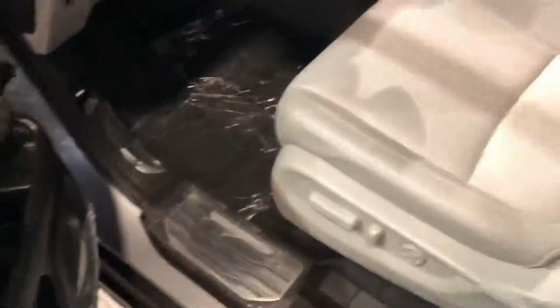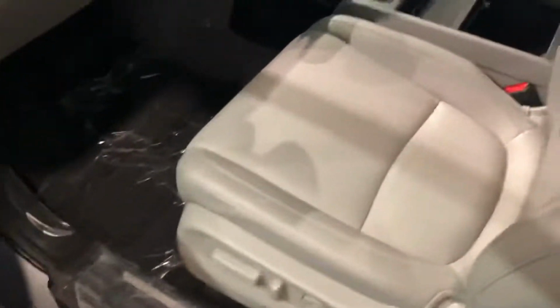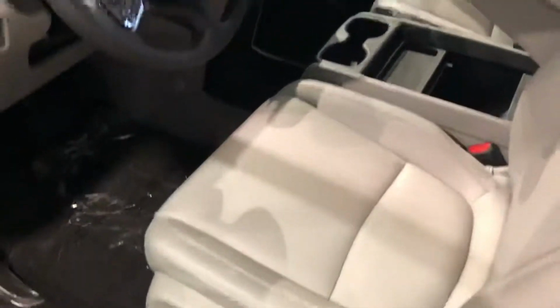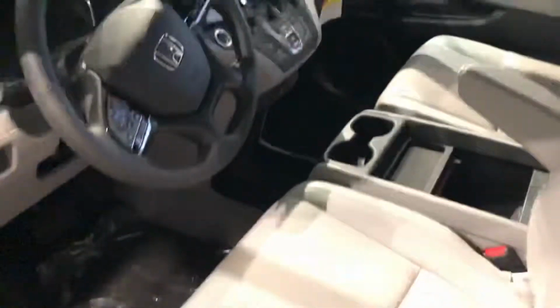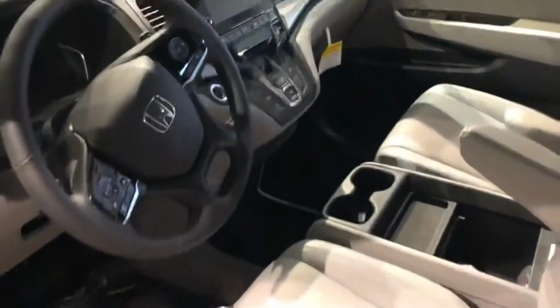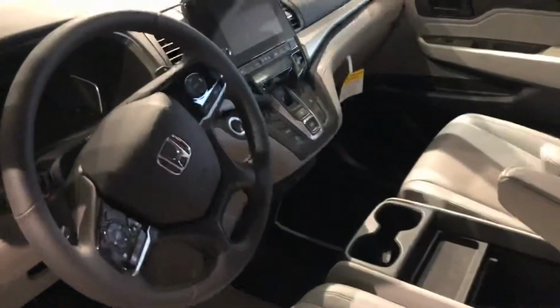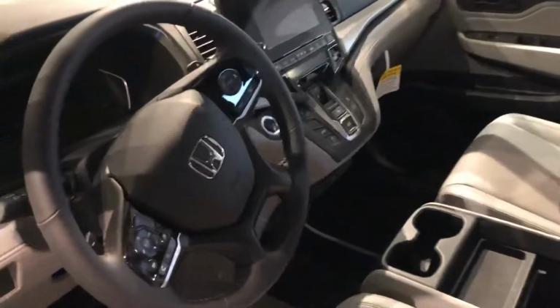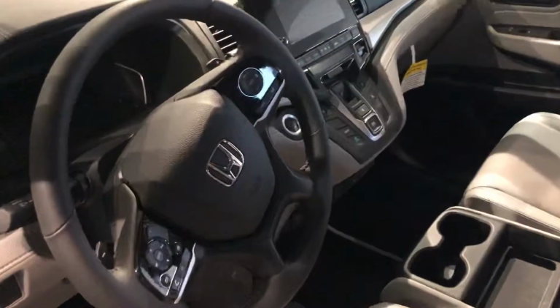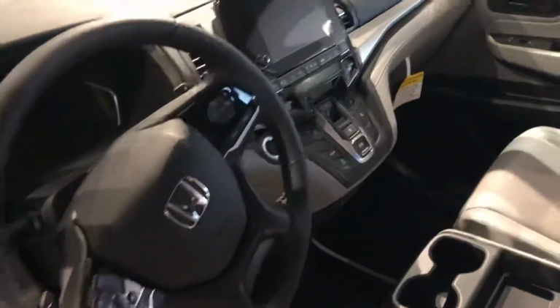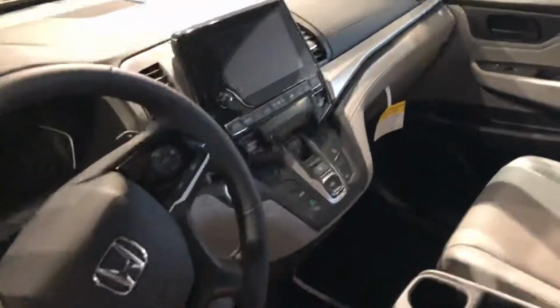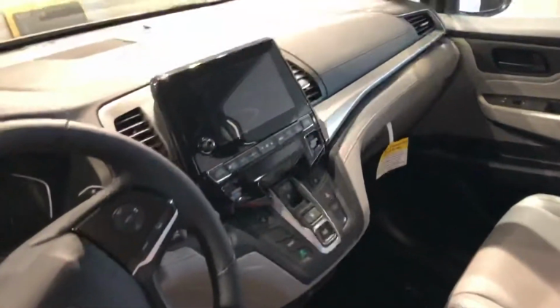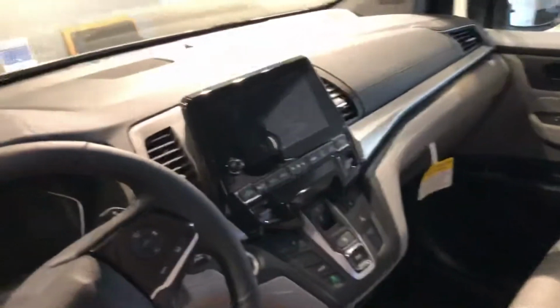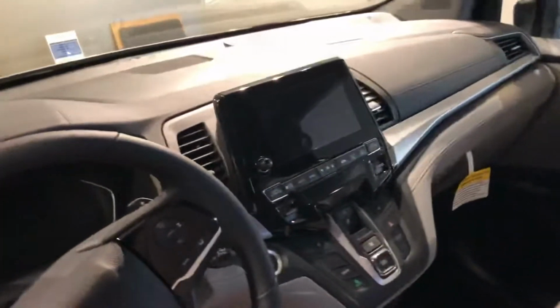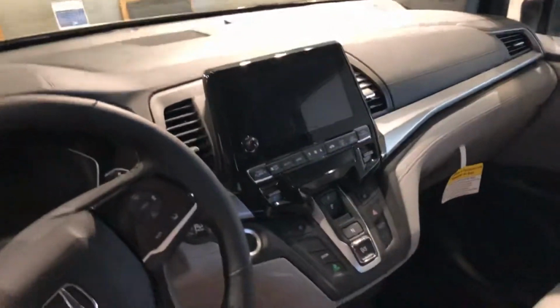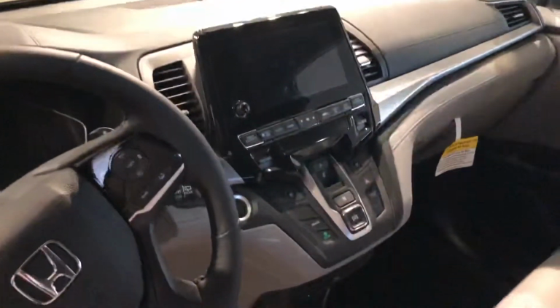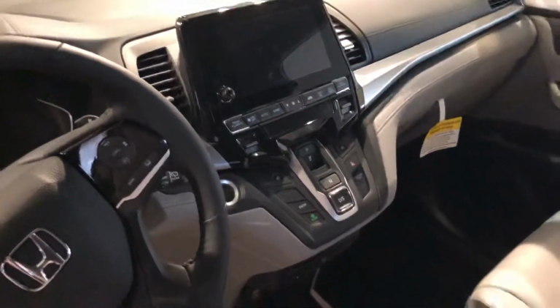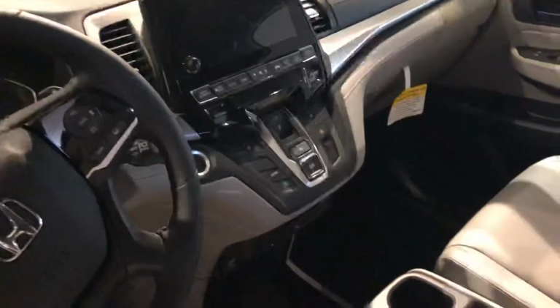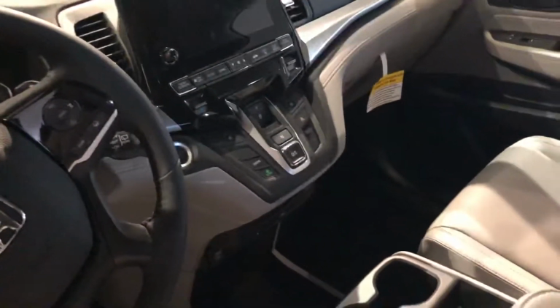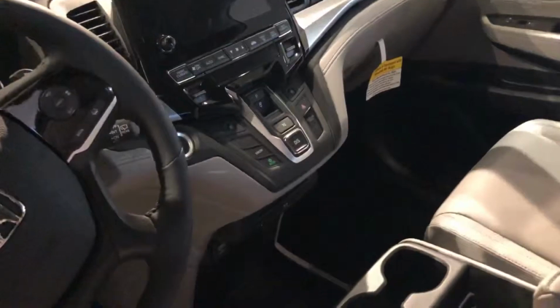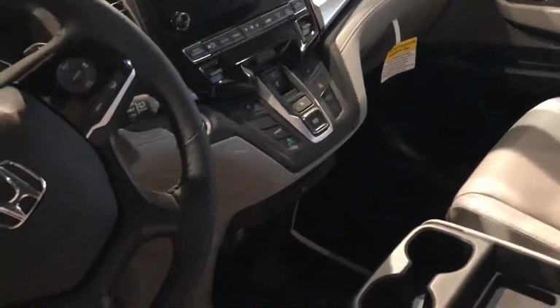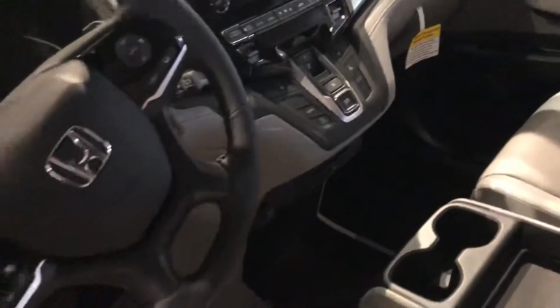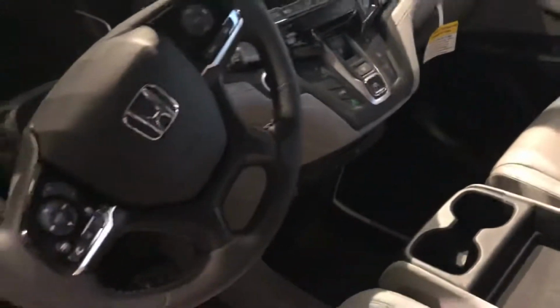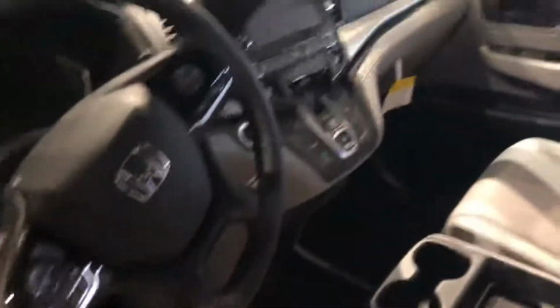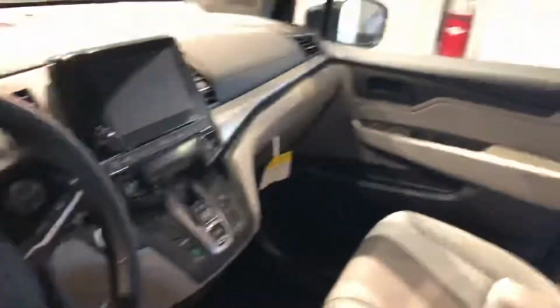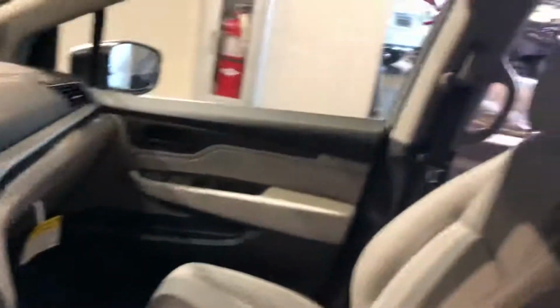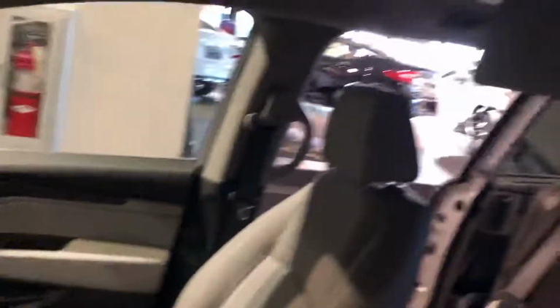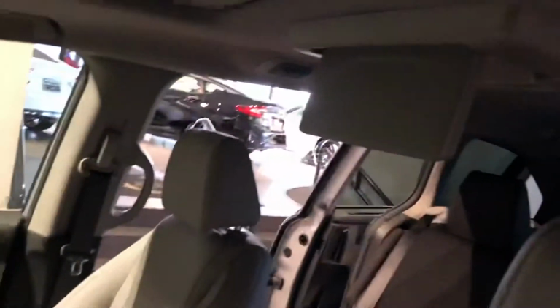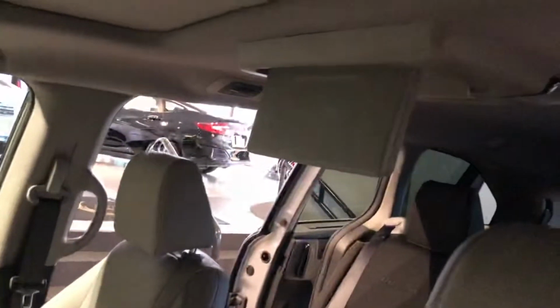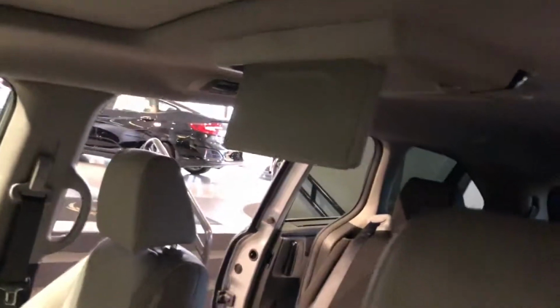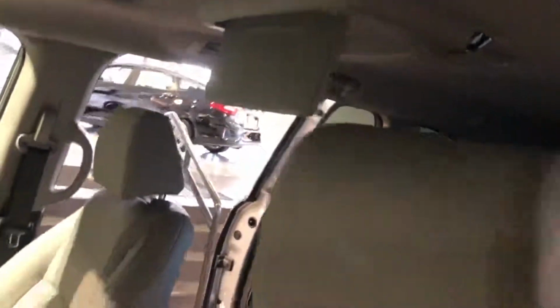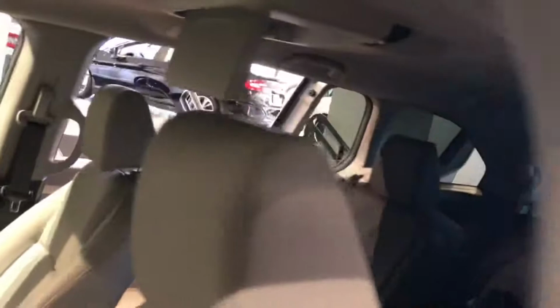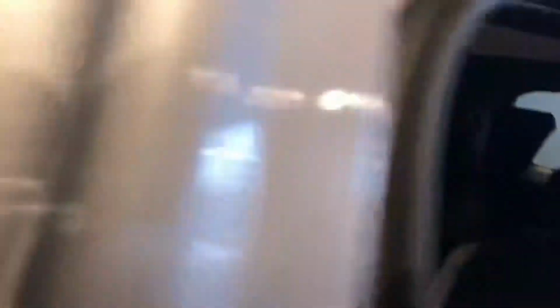Here in the center console you'll see a touchscreen which is Apple CarPlay and Android Auto enabled. You also have available DVD players in some of the packages, the signature Honda back — that list really goes on and on, Melanie.